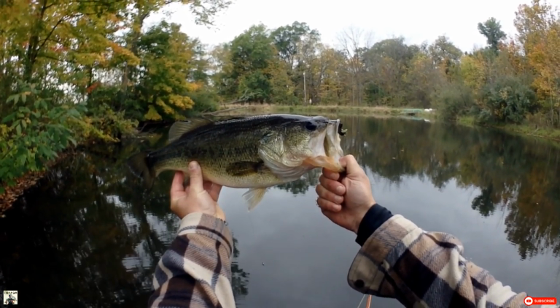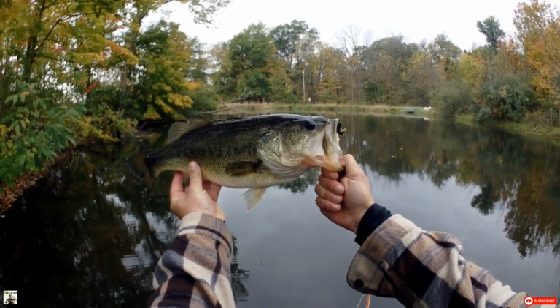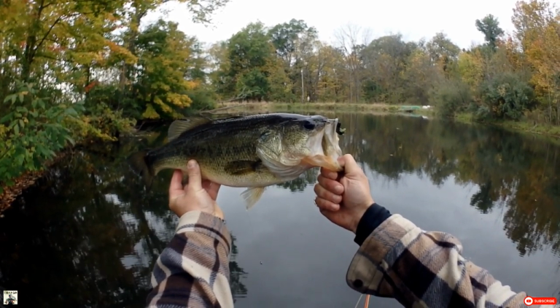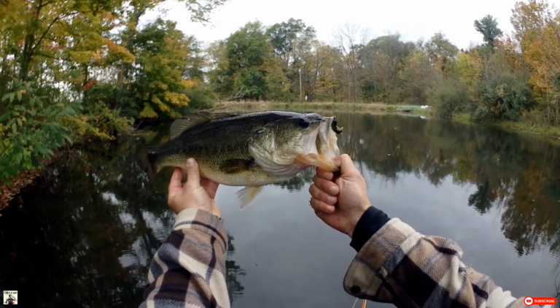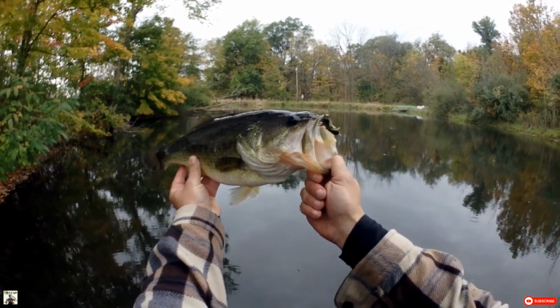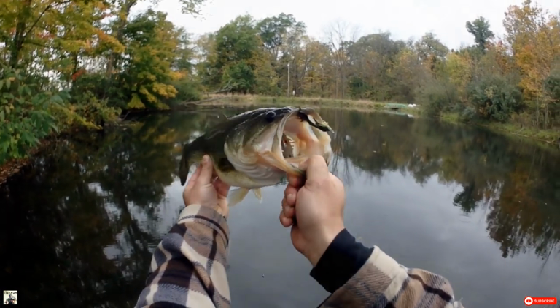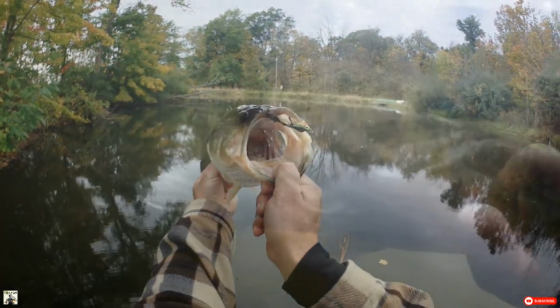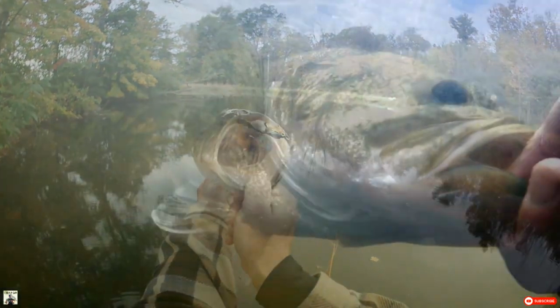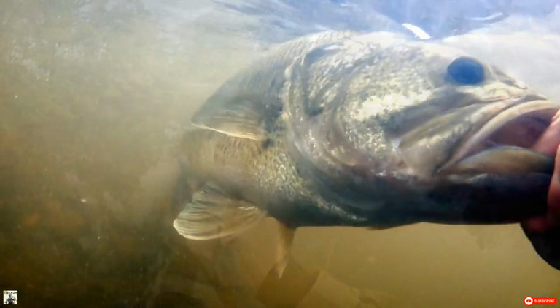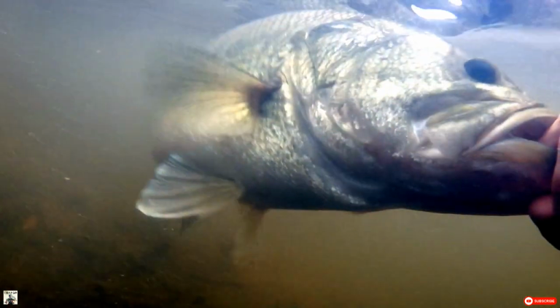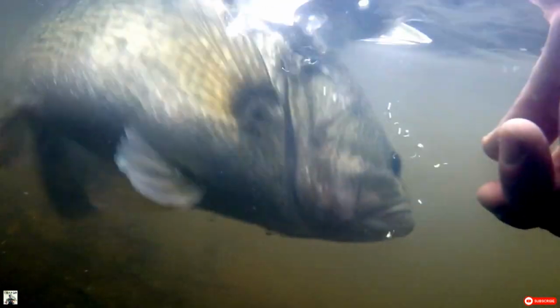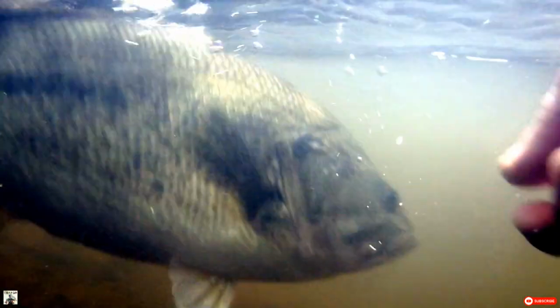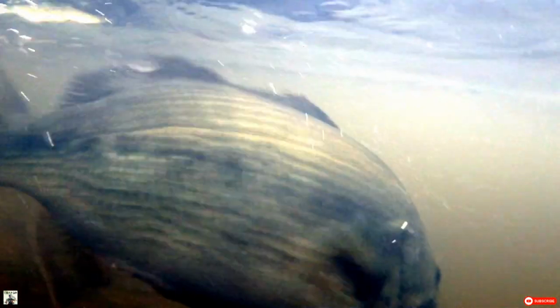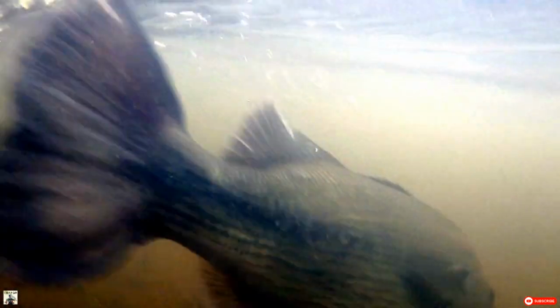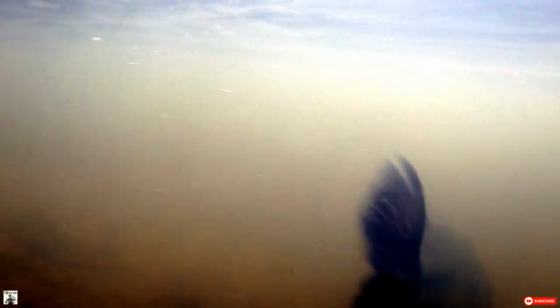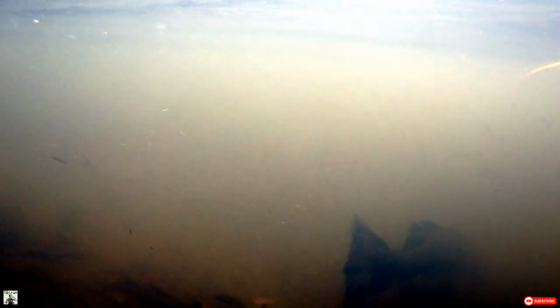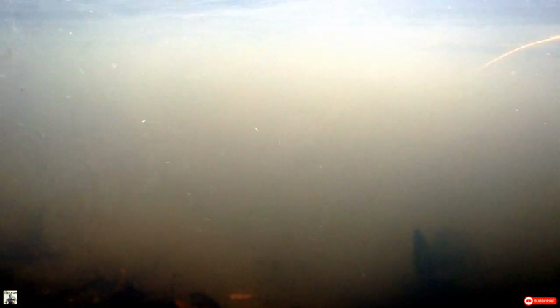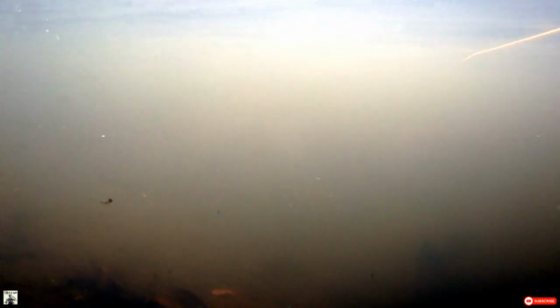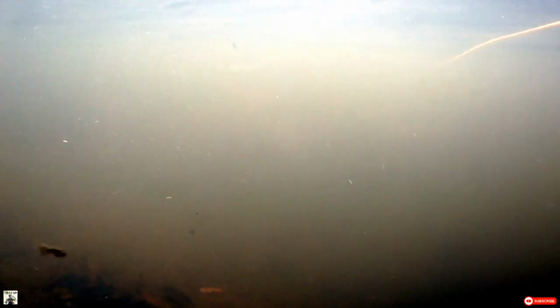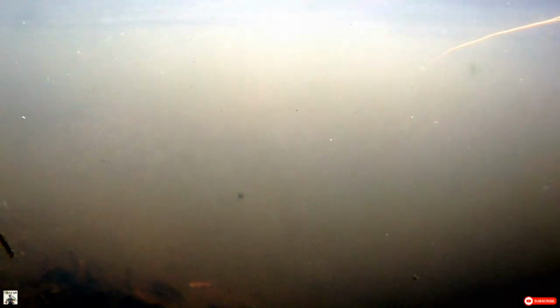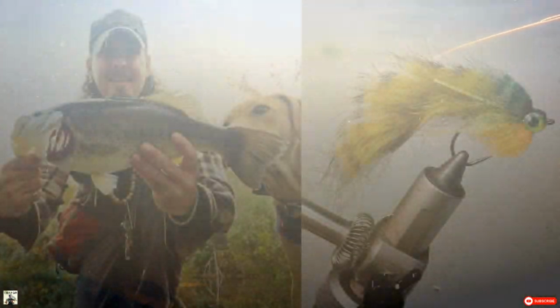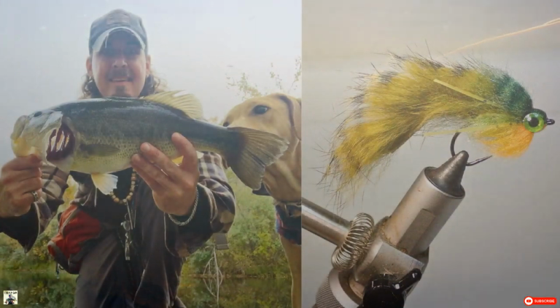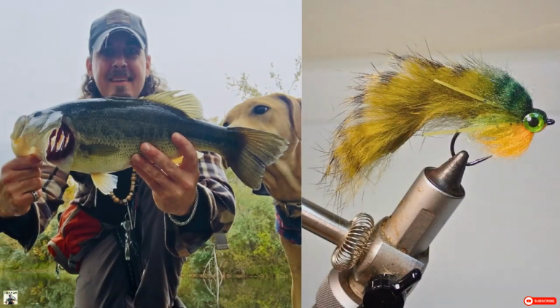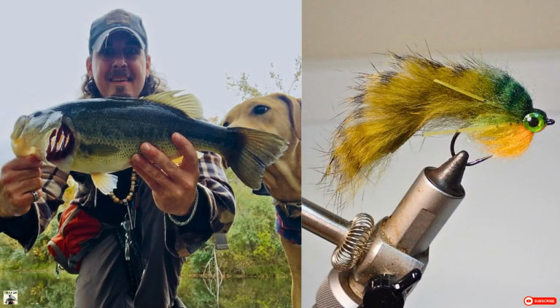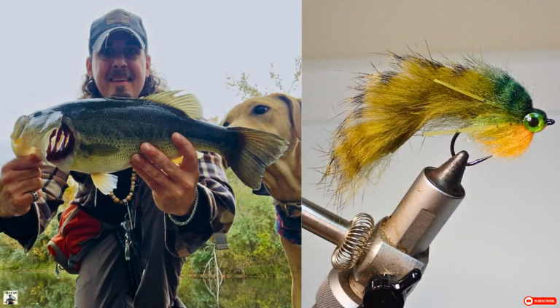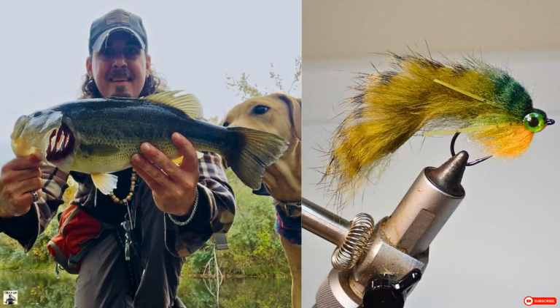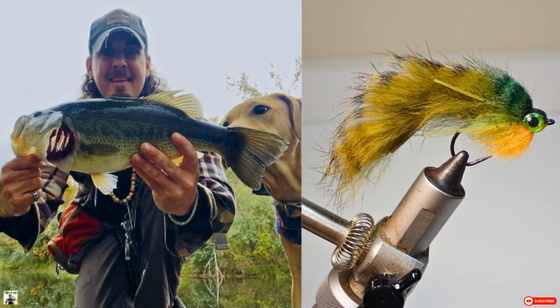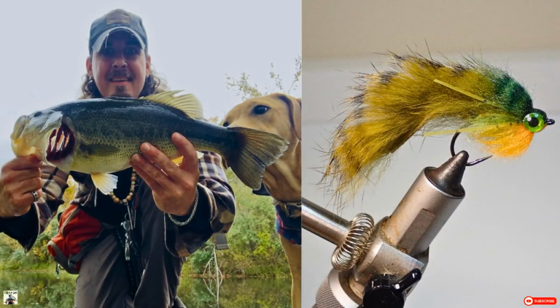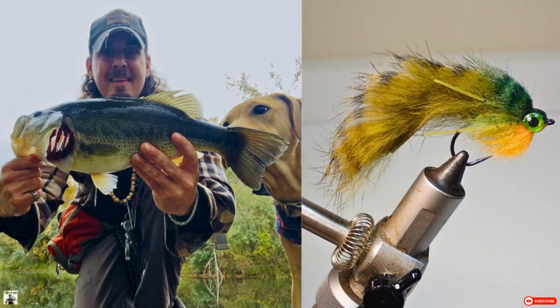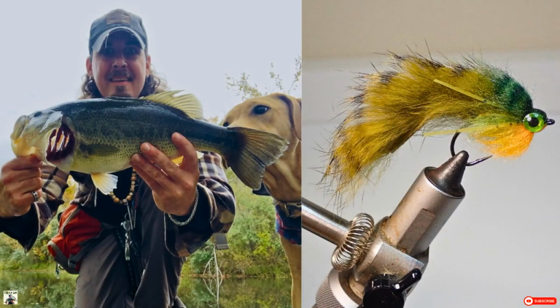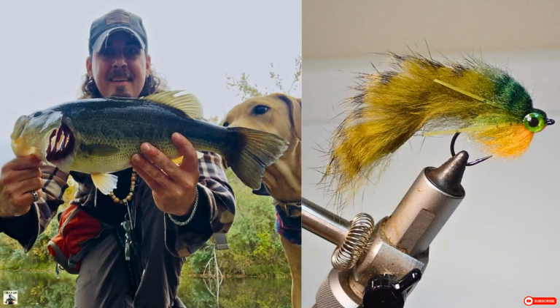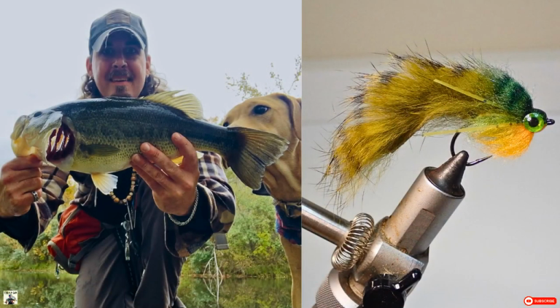All right, let's go ahead and get this guy back. You can get the tying recipe and tying demo video for the Bass Zonker on my website at tfgflies.com.